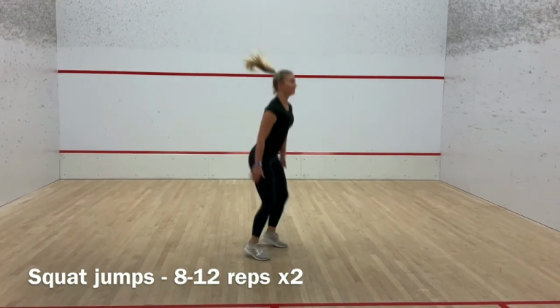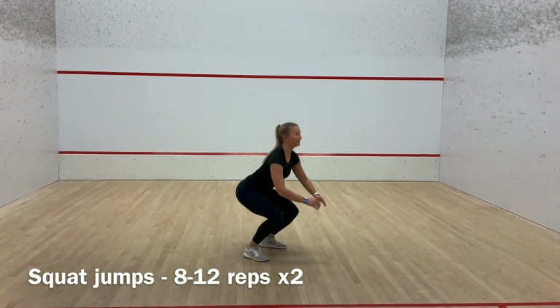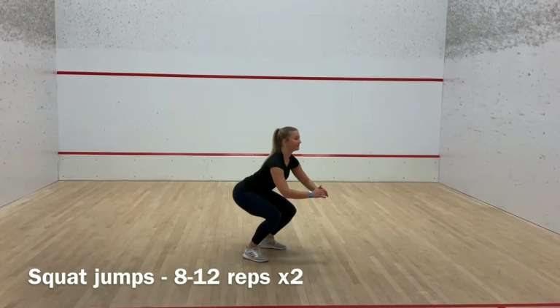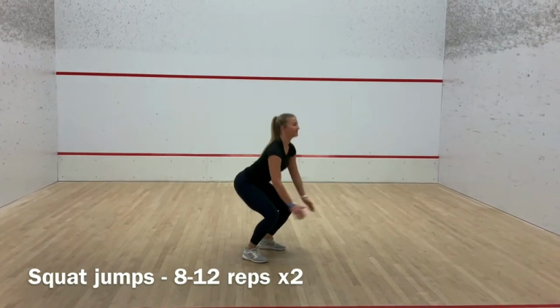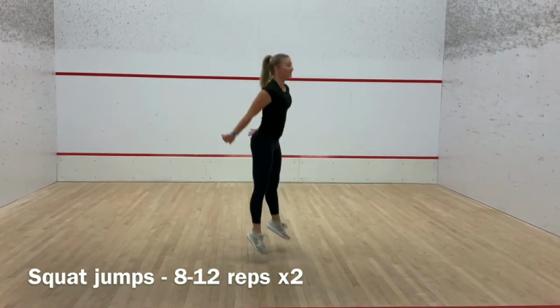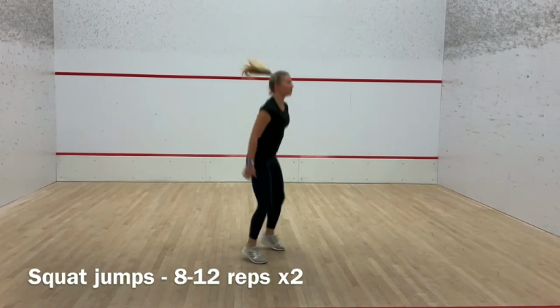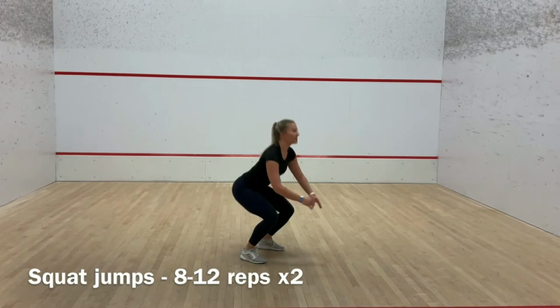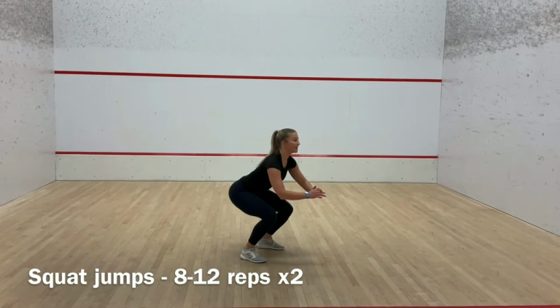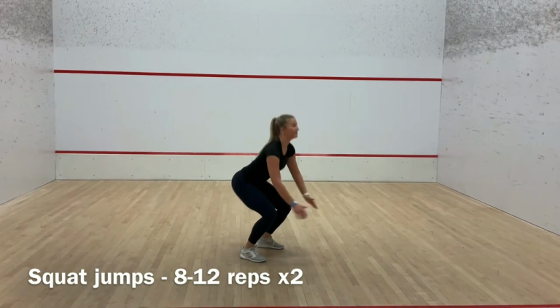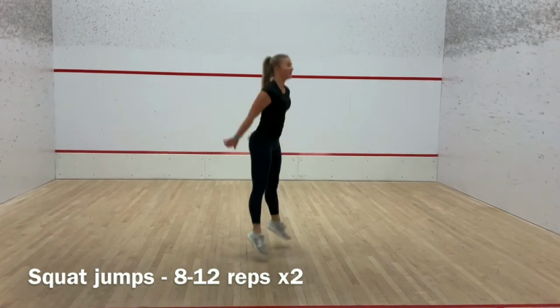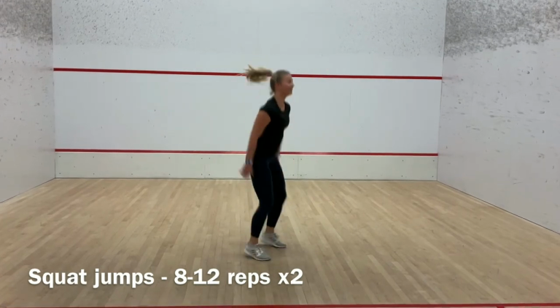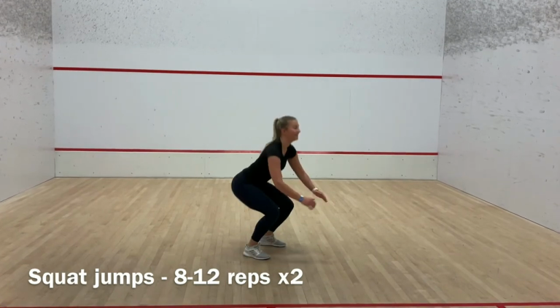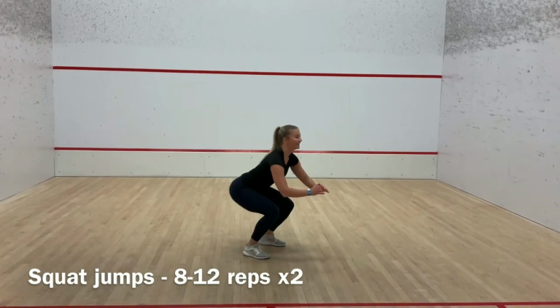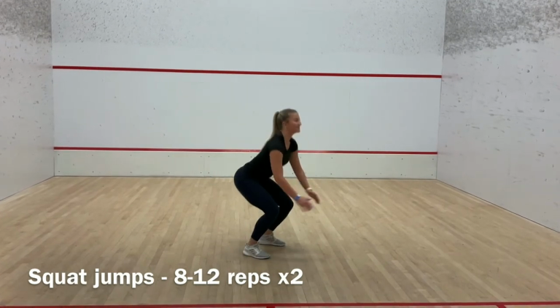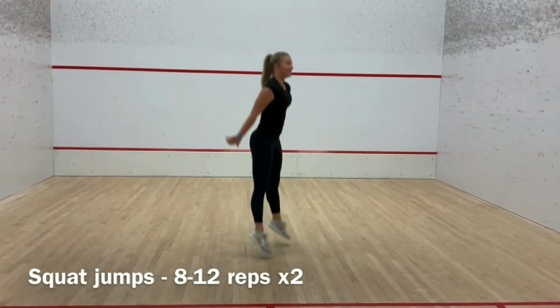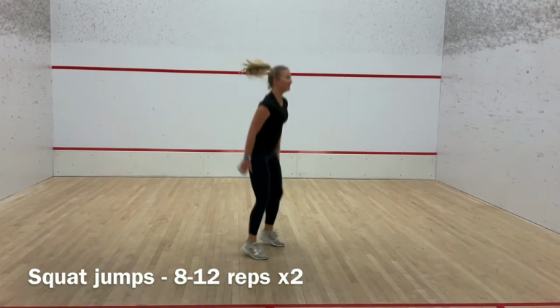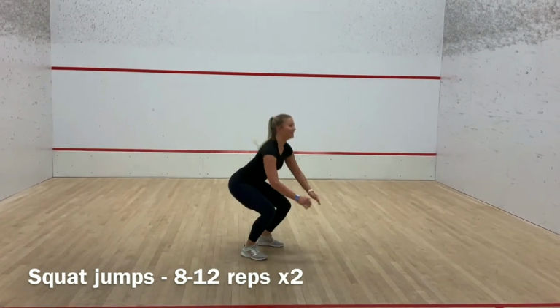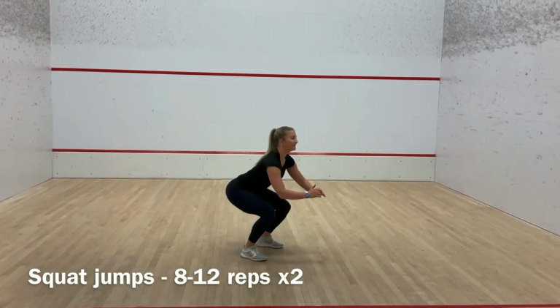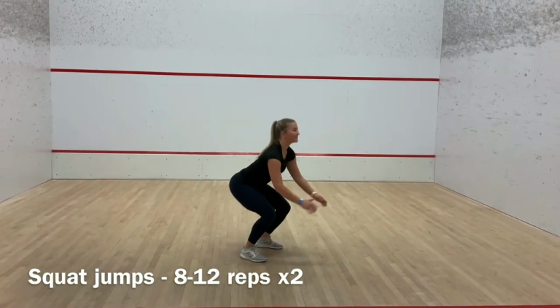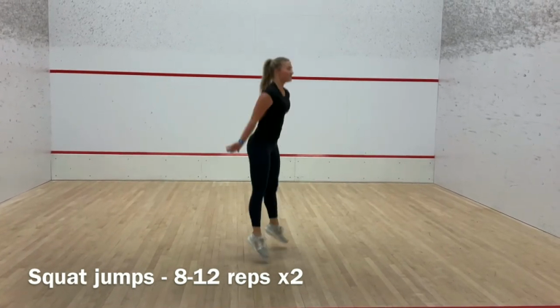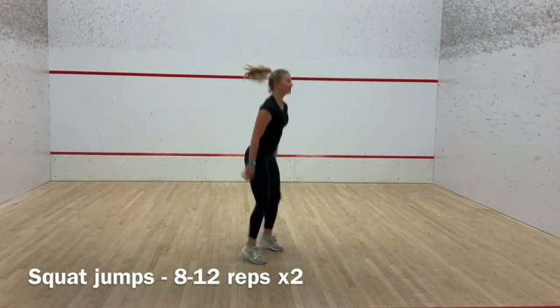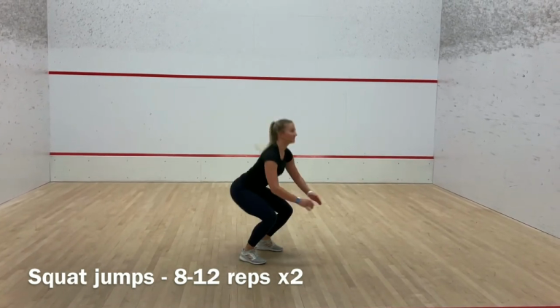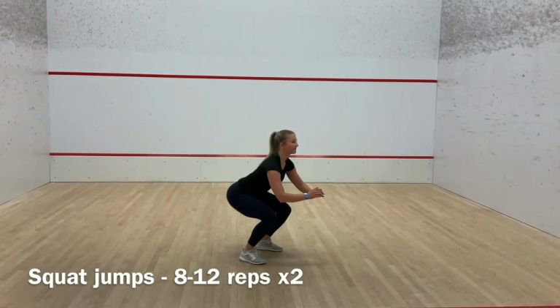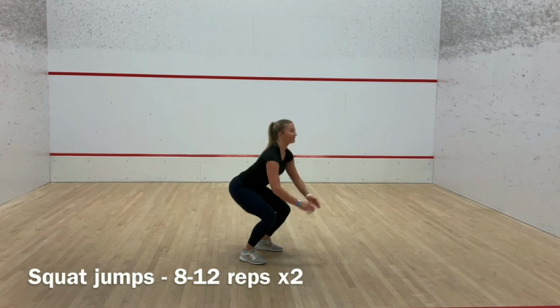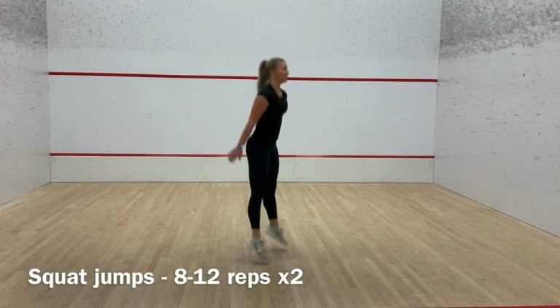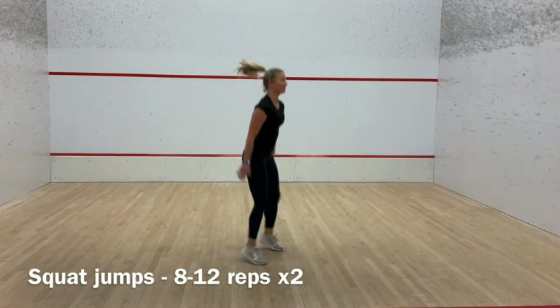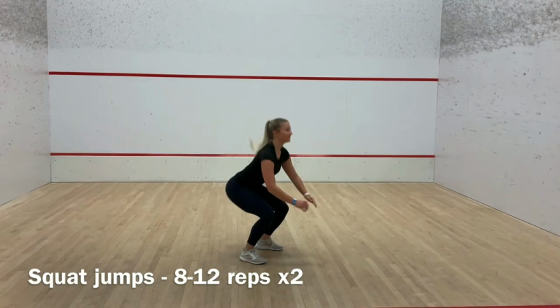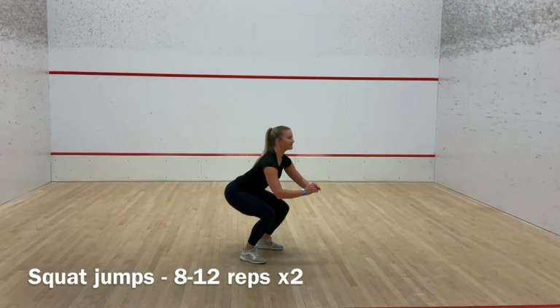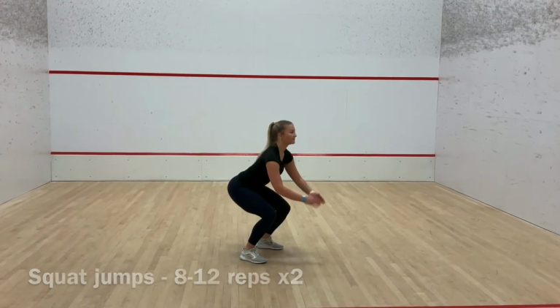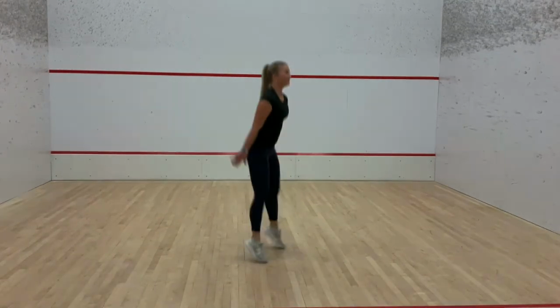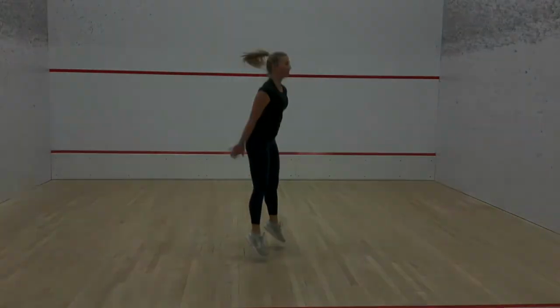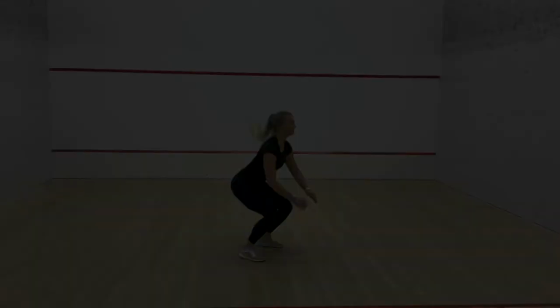This exercise is great for building lower body strength, and along with focusing on proper jumping technique, can be effective in preventing detrimental ligament tears in the knee.